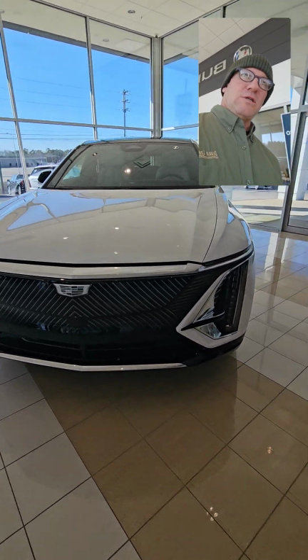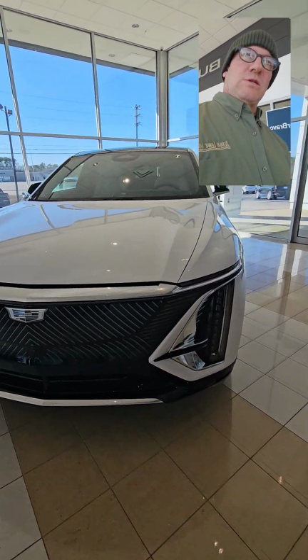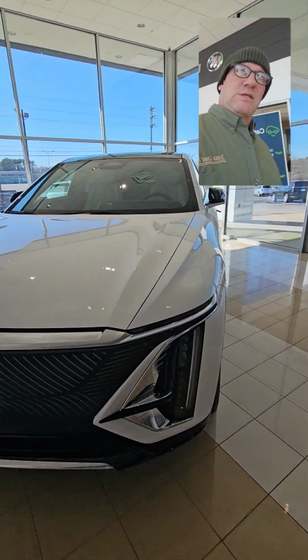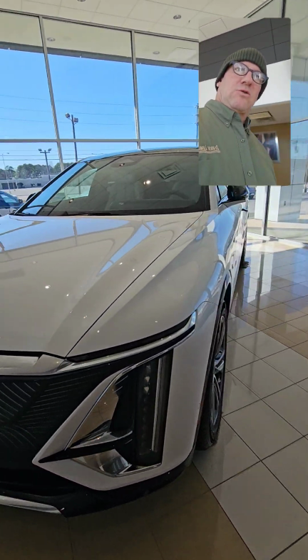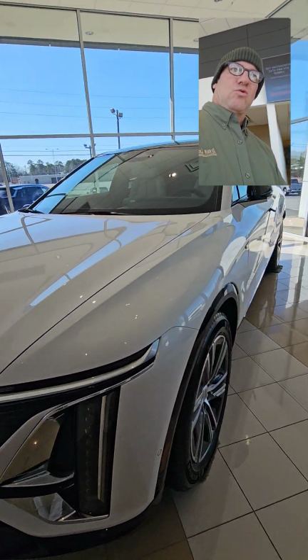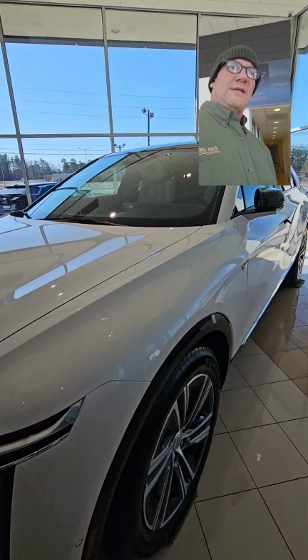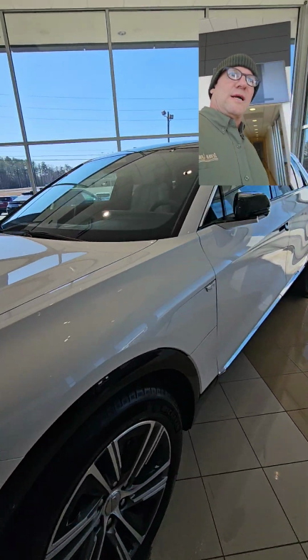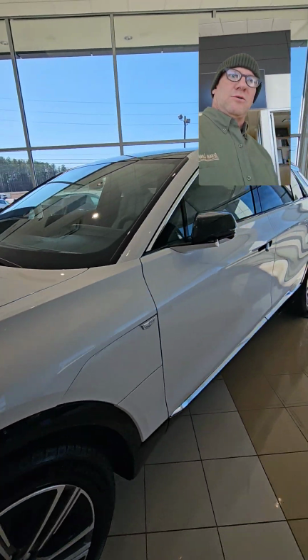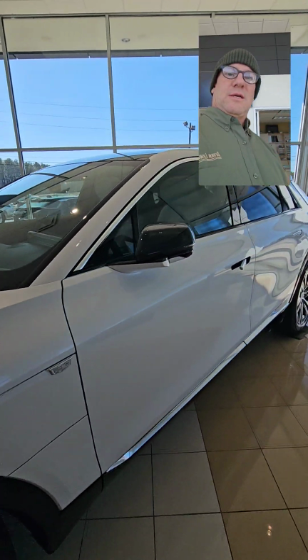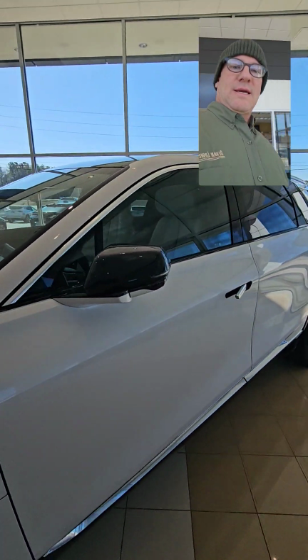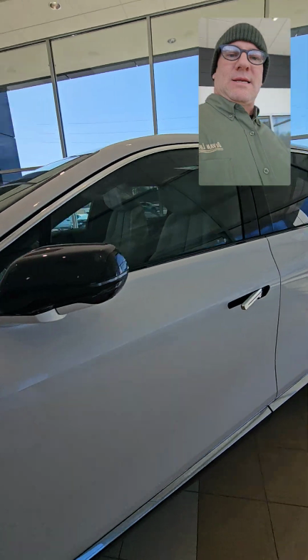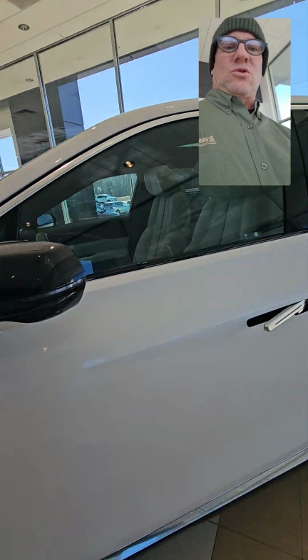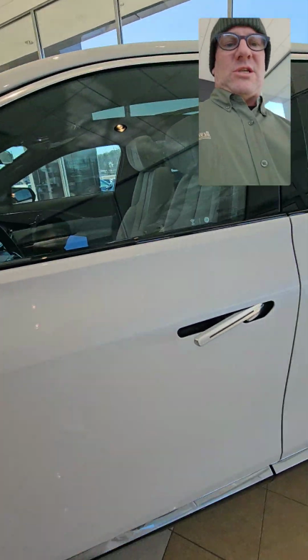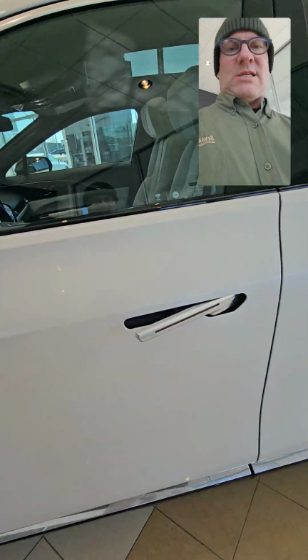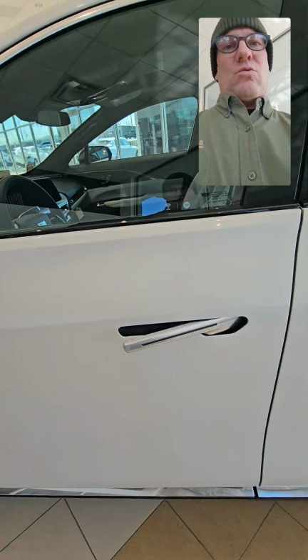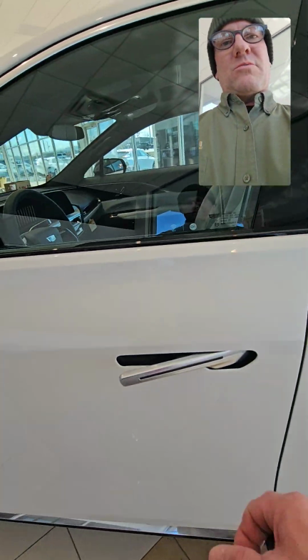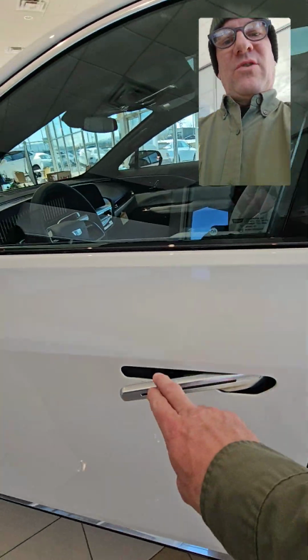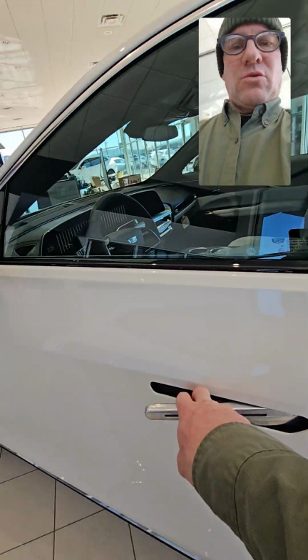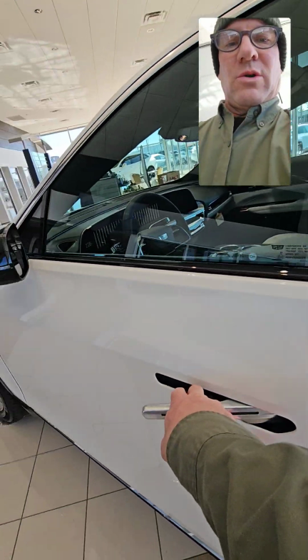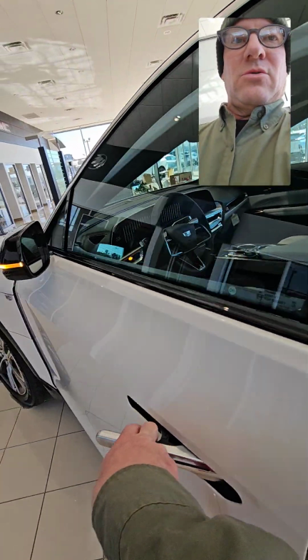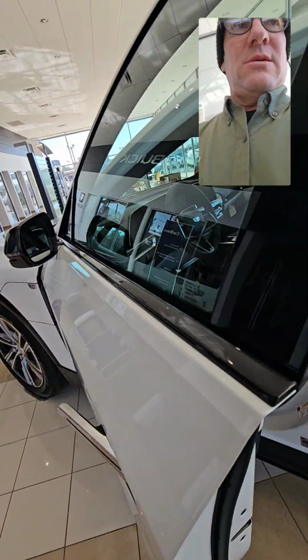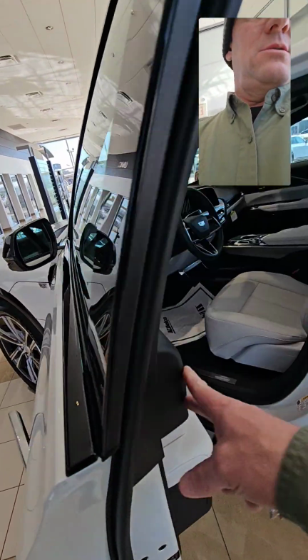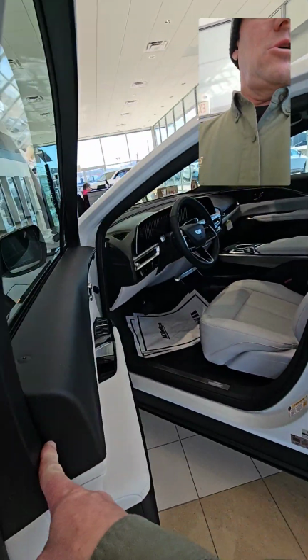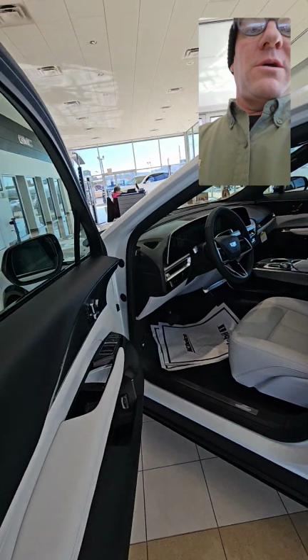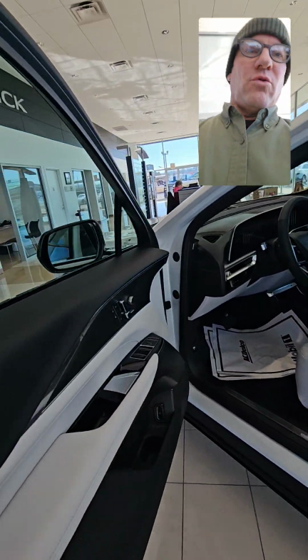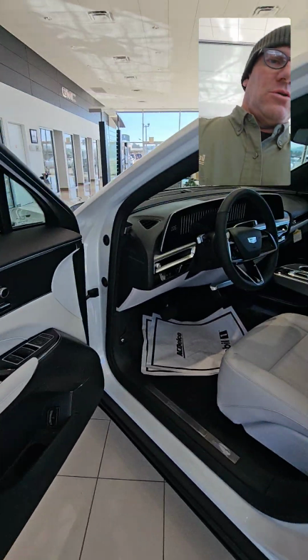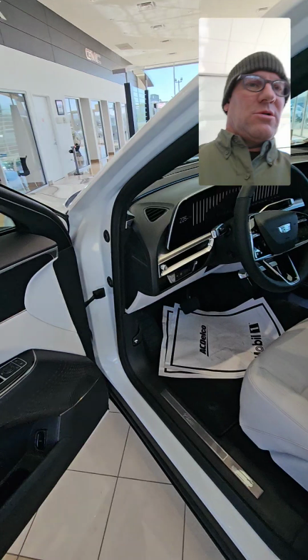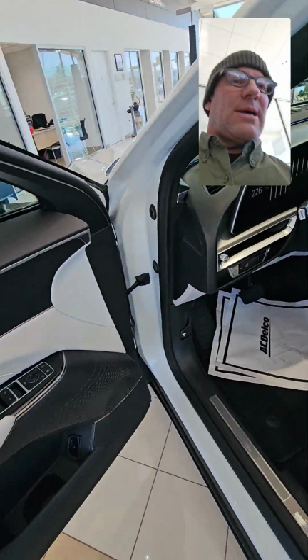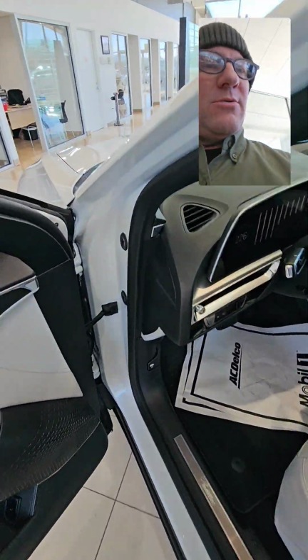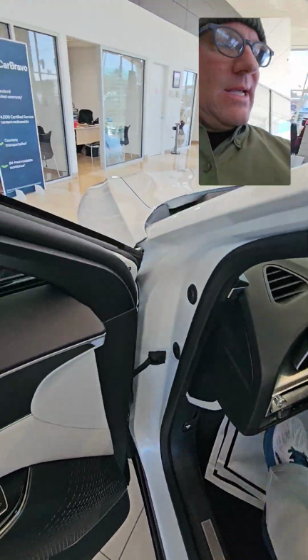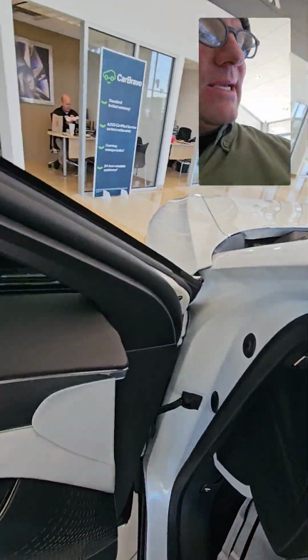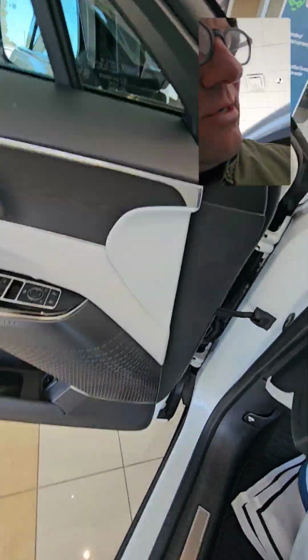This one is the crystal white tri-coat, and of course as you walk up to the vehicle the door handles open up for you to allow easy entry.